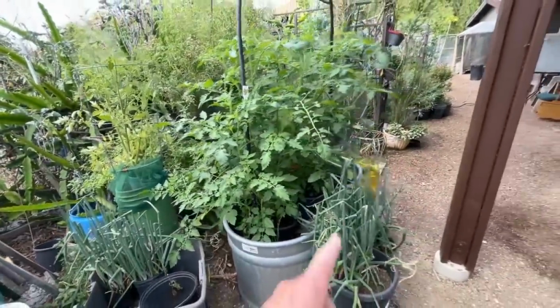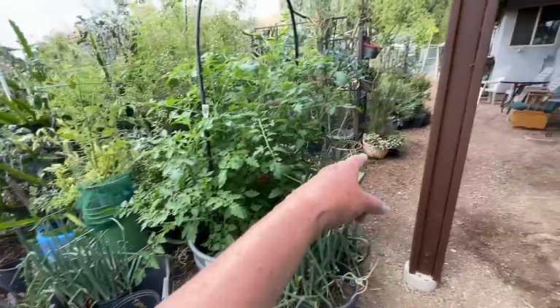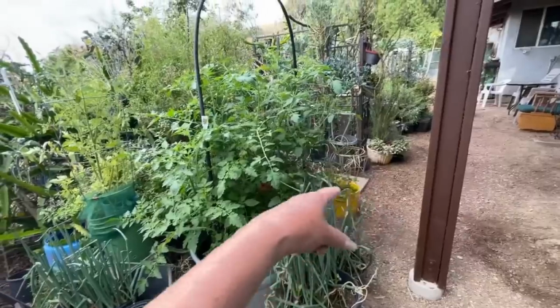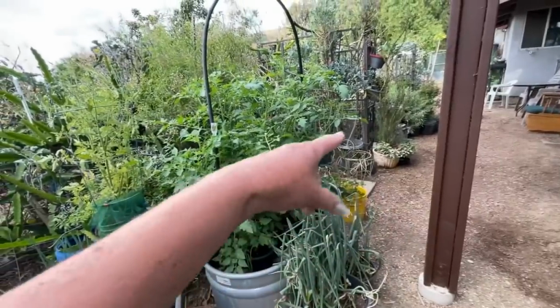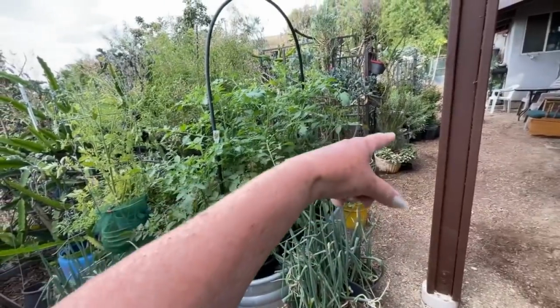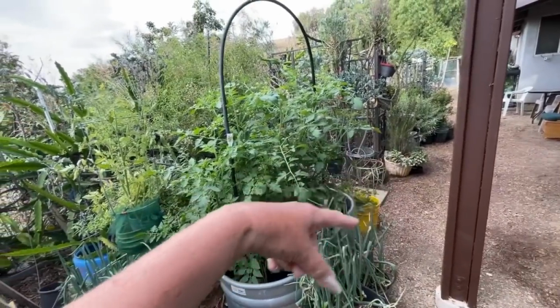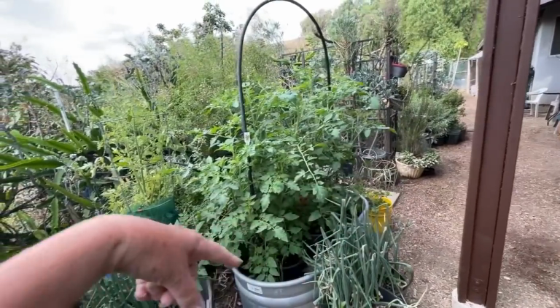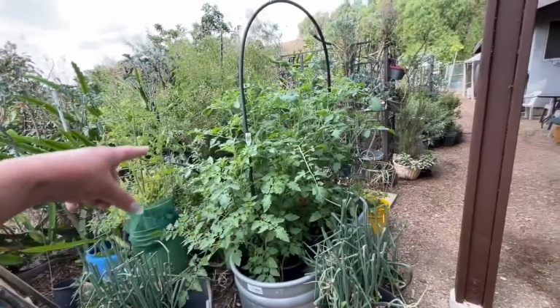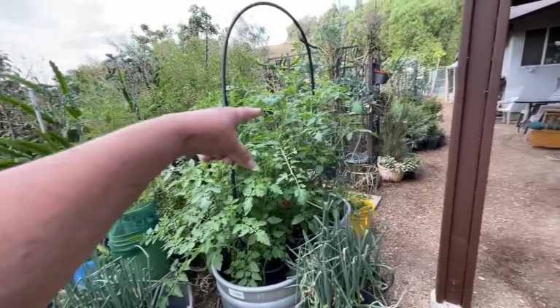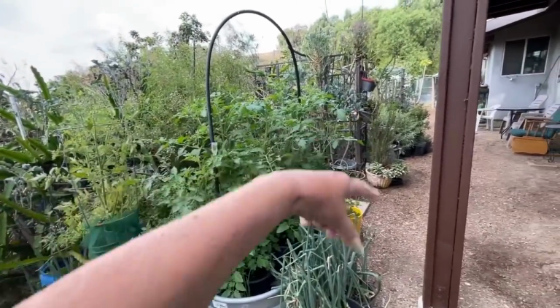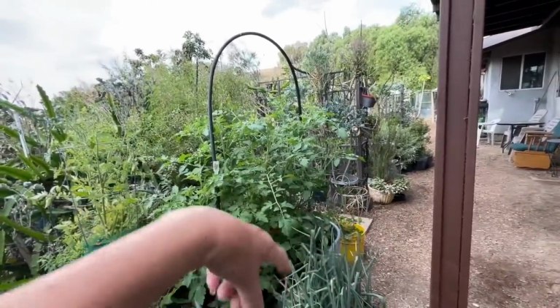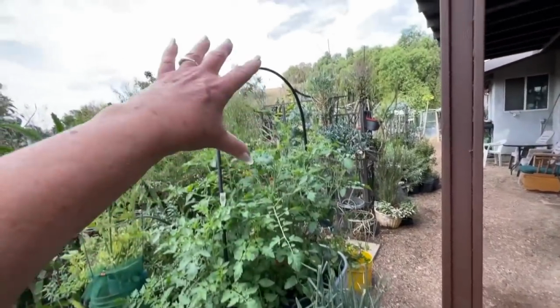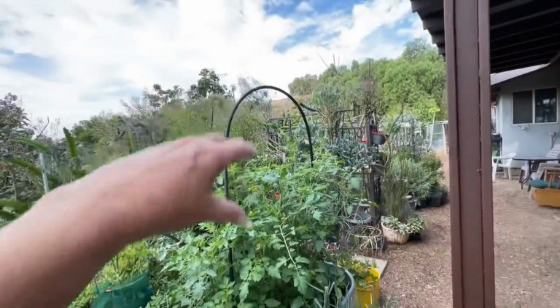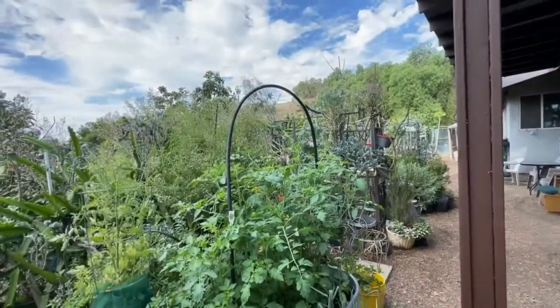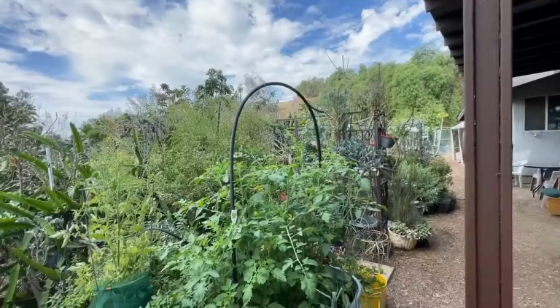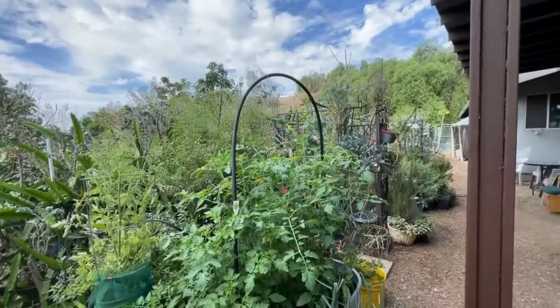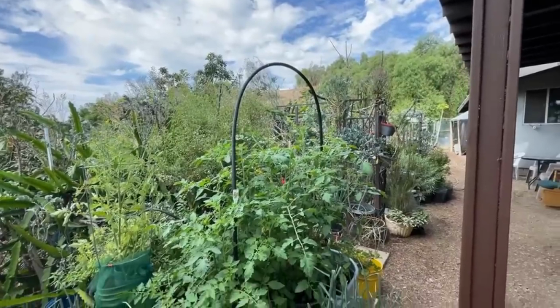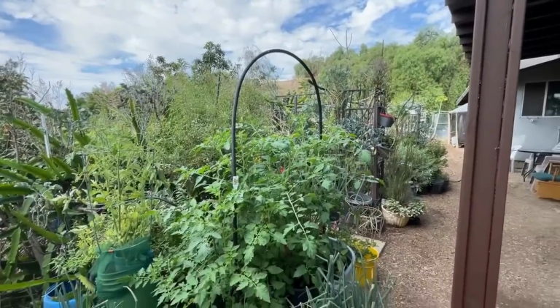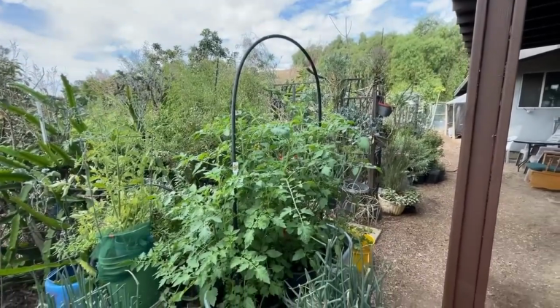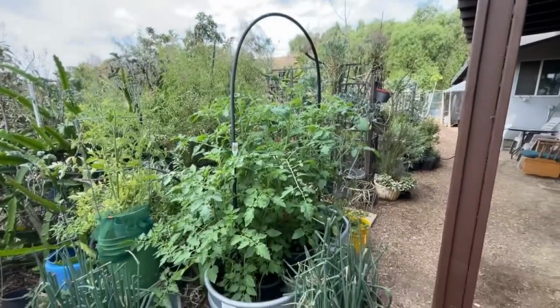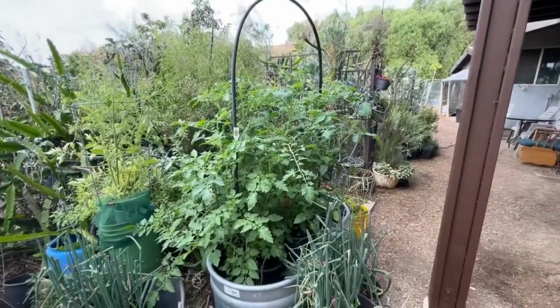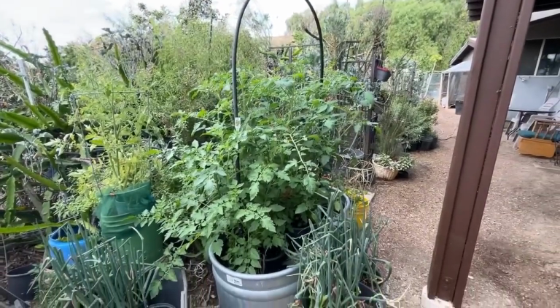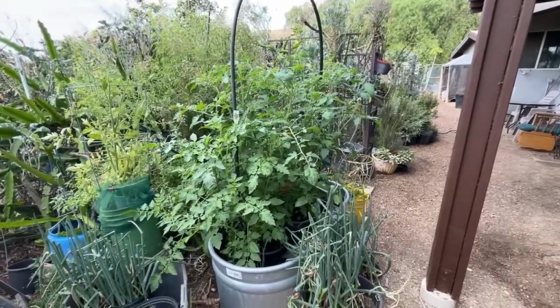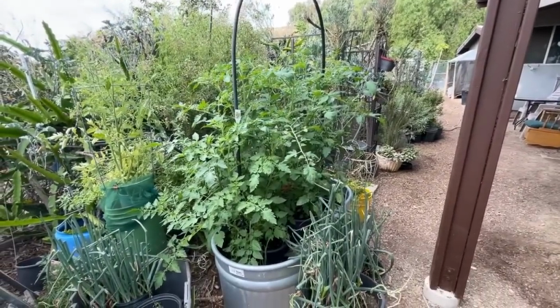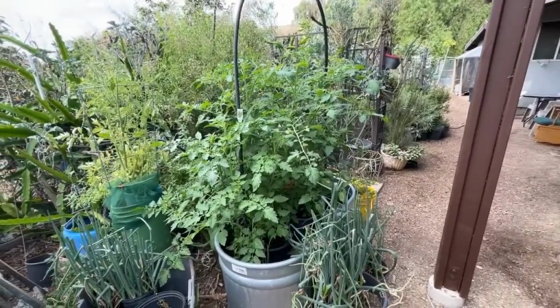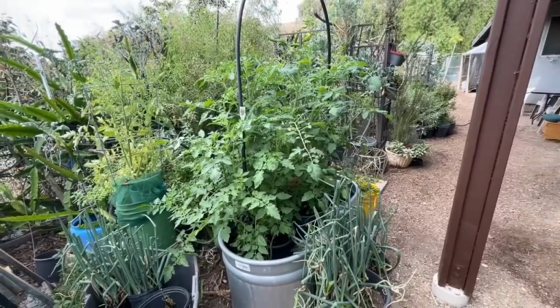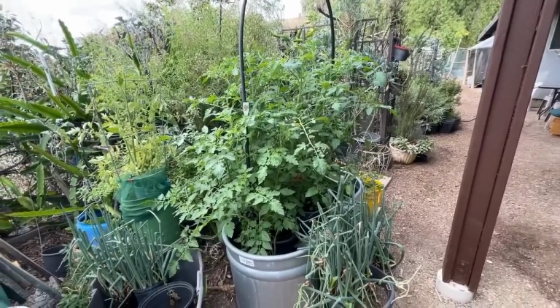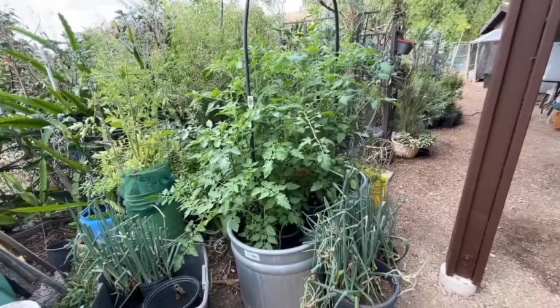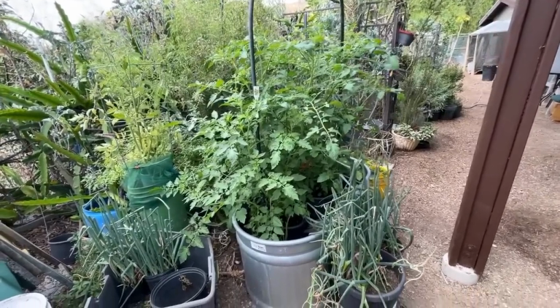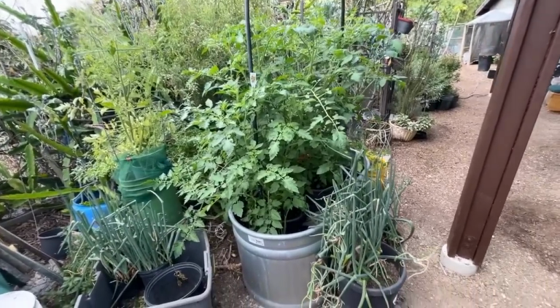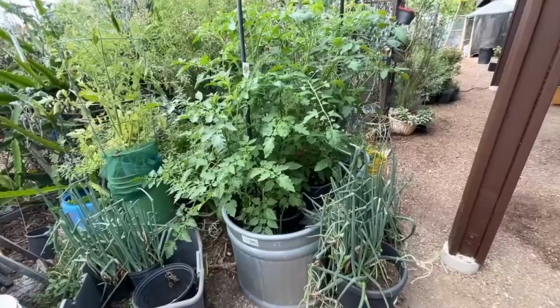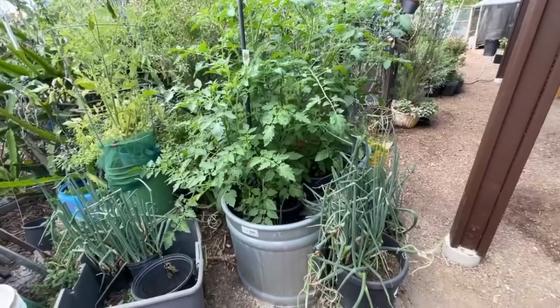I could wrap tulle quite high — I could even put it onto the plants, wrap it around, and leave the top open if I want. So I'm going to do that and we'll see what it looks like. Hopefully we'll get some tomatoes pretty soon because I think this is really cool.